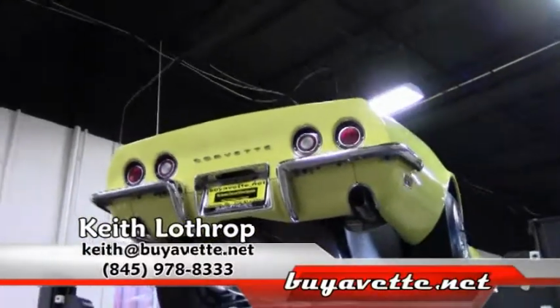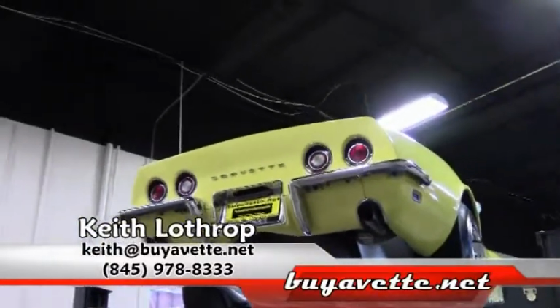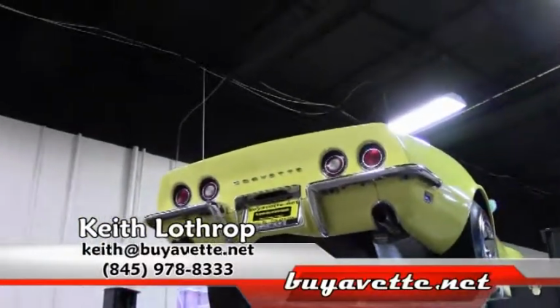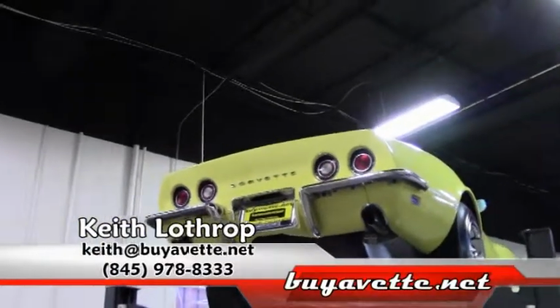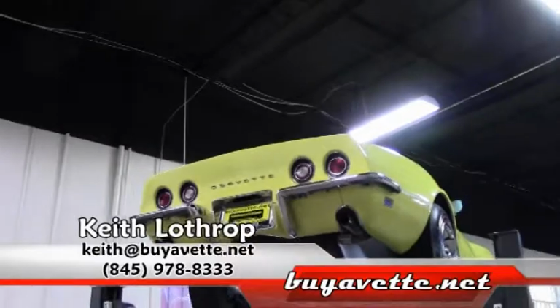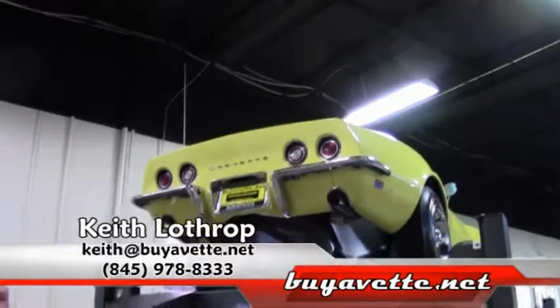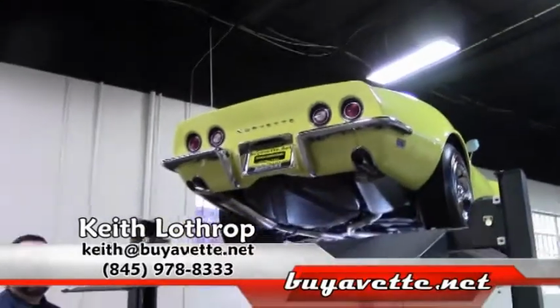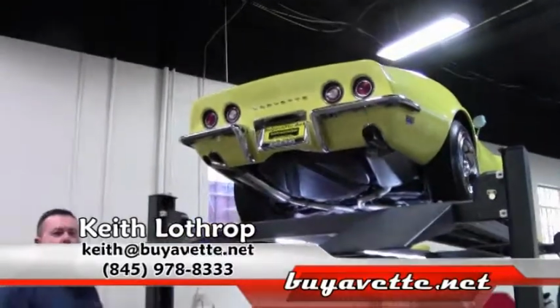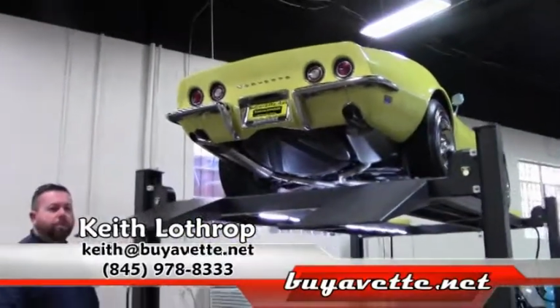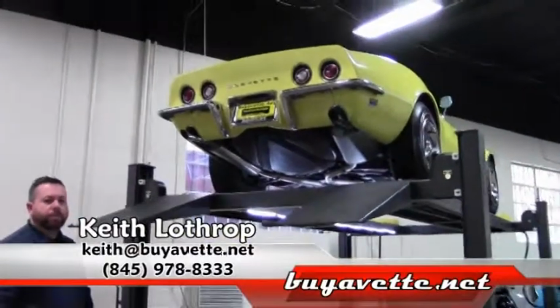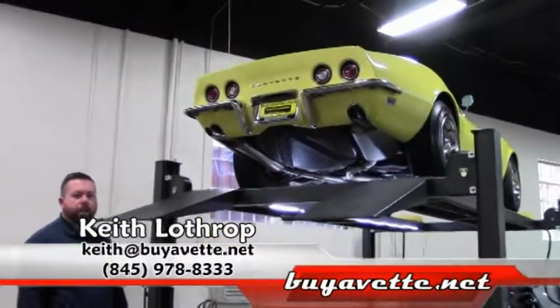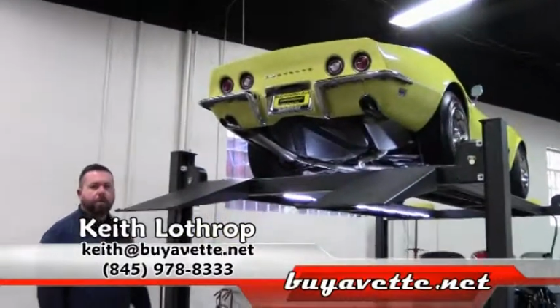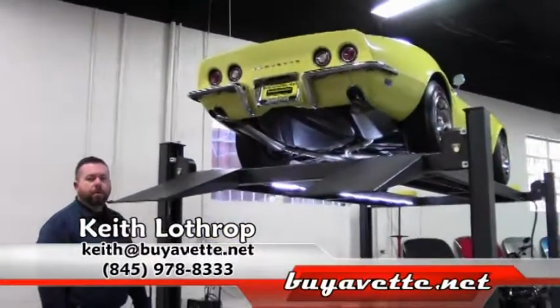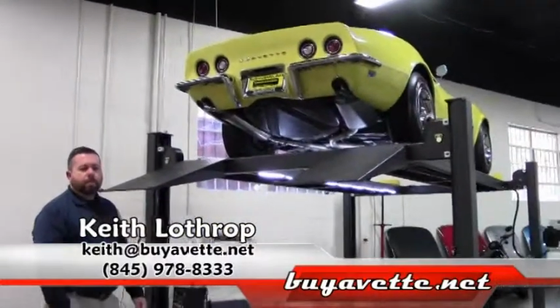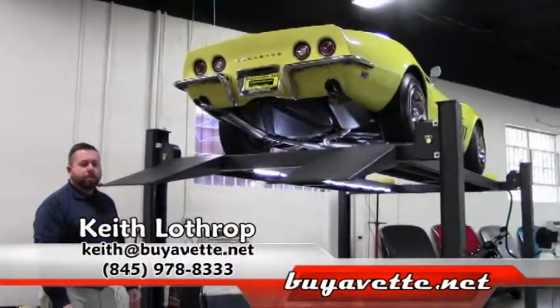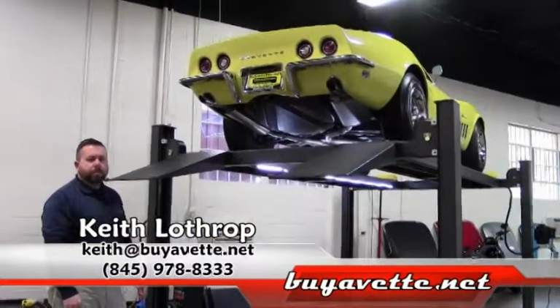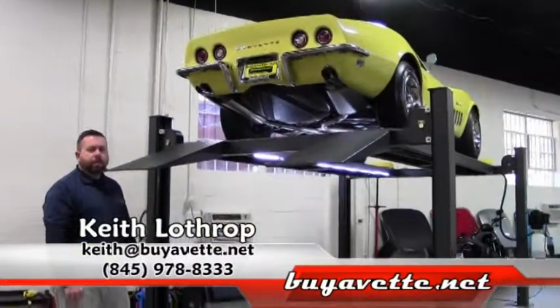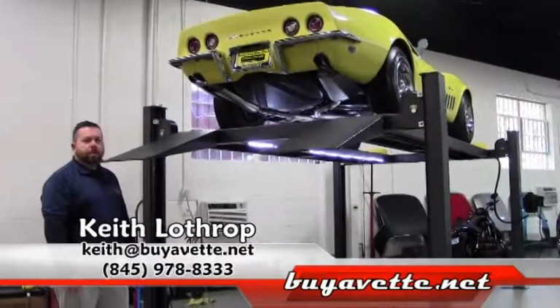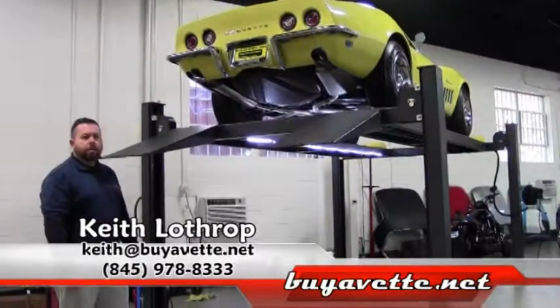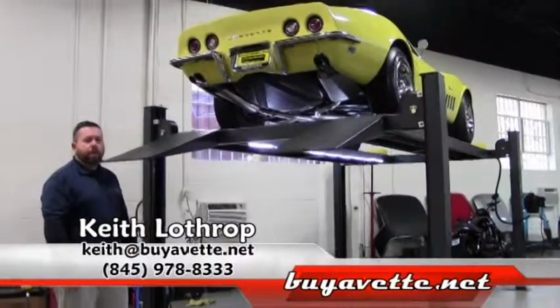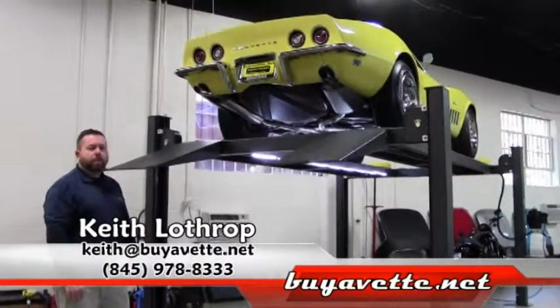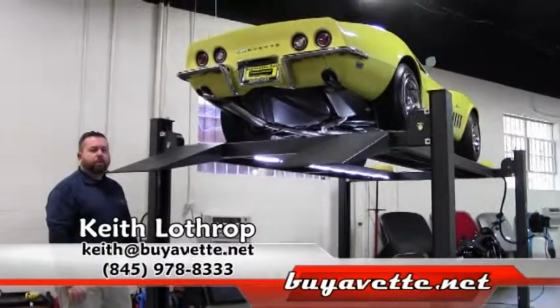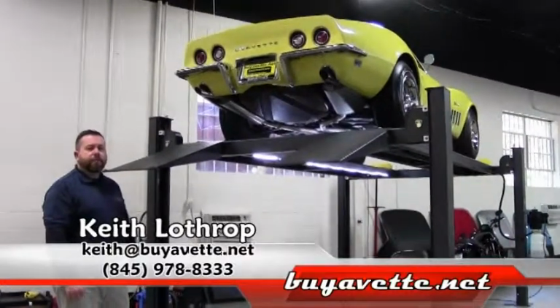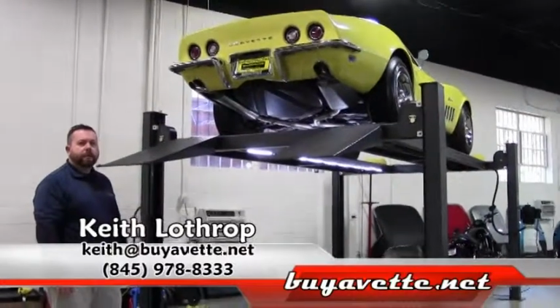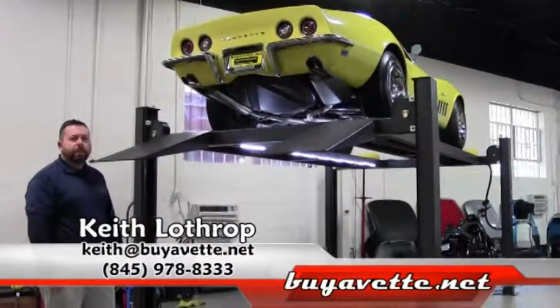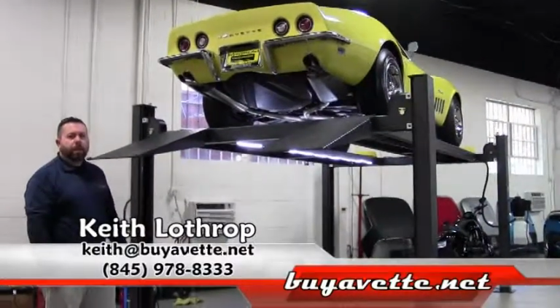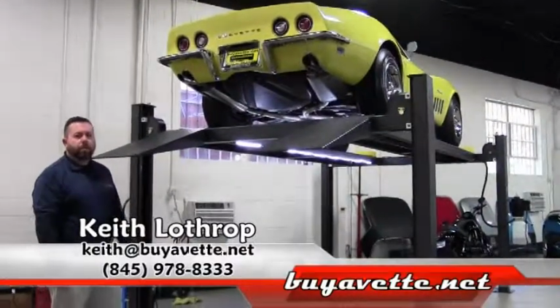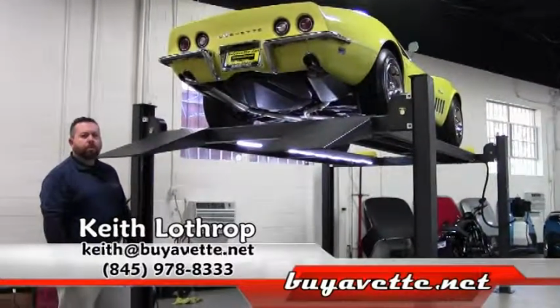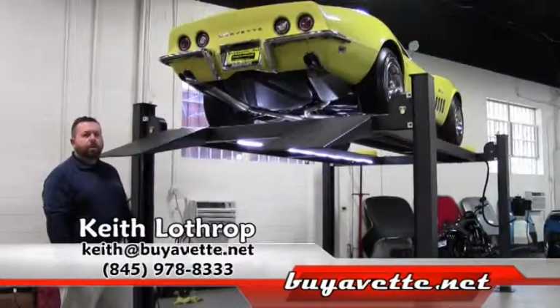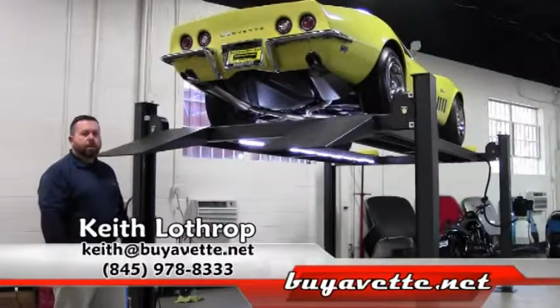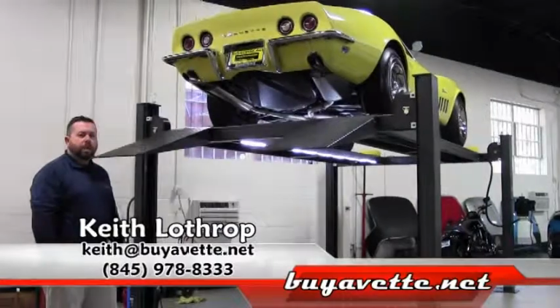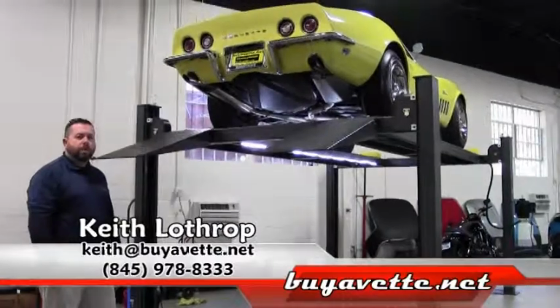If you've checked out all the videos on this car and it's something that you're interested in, please feel free to give me a call. My name is Keith. My direct line is 845-978-8333. Thanks for watching.